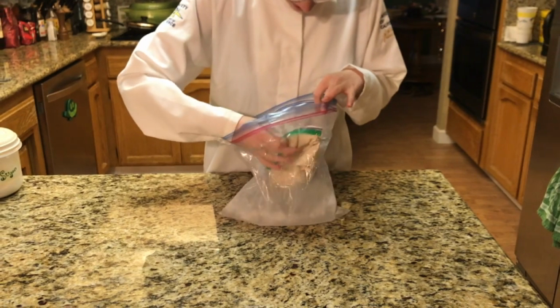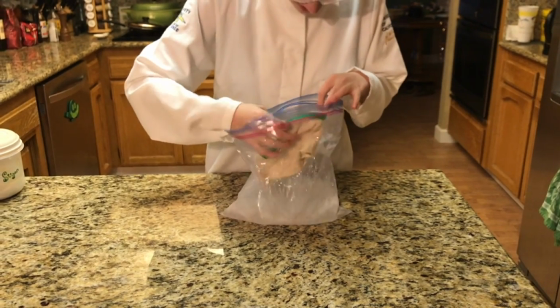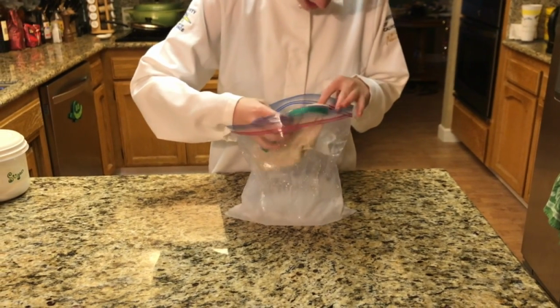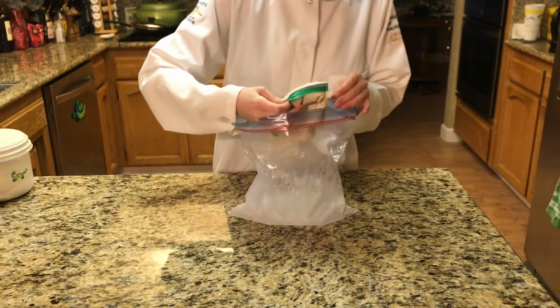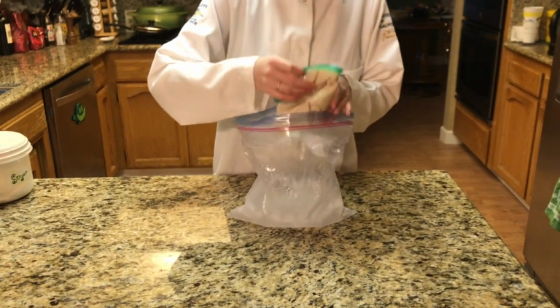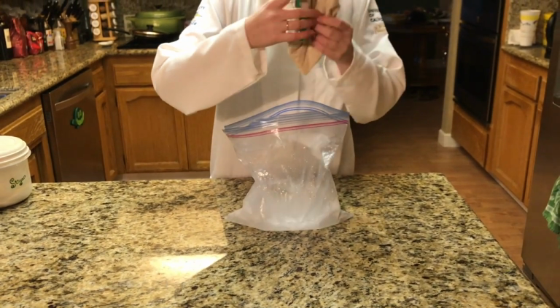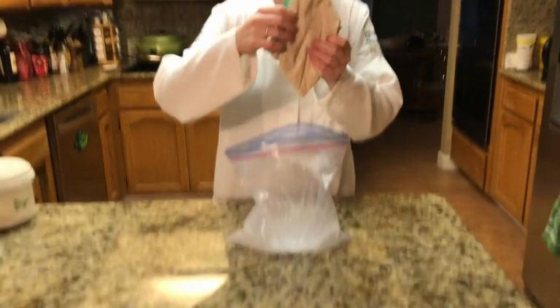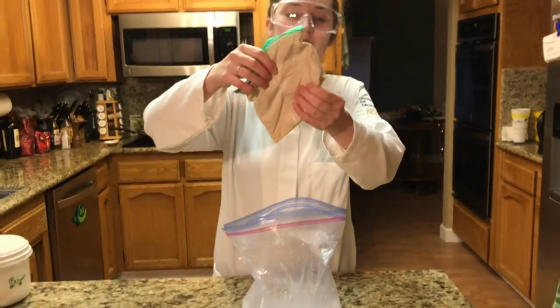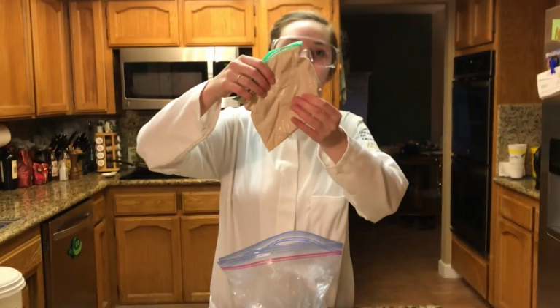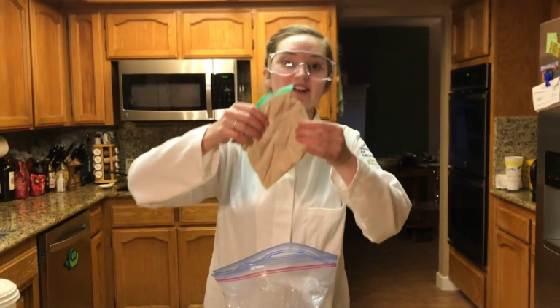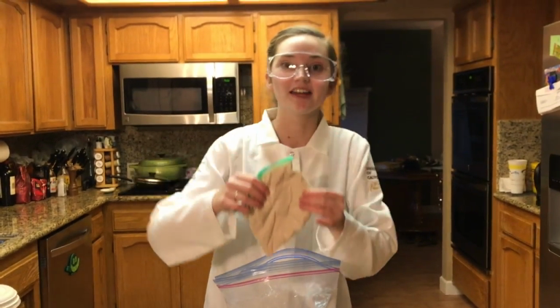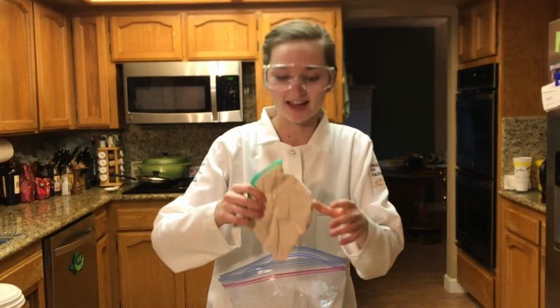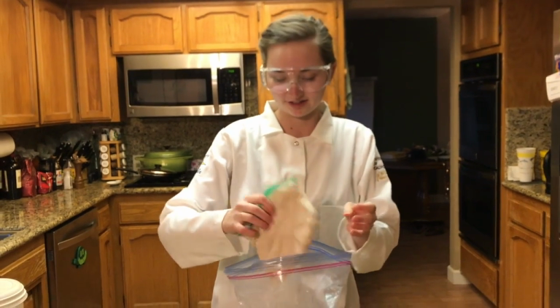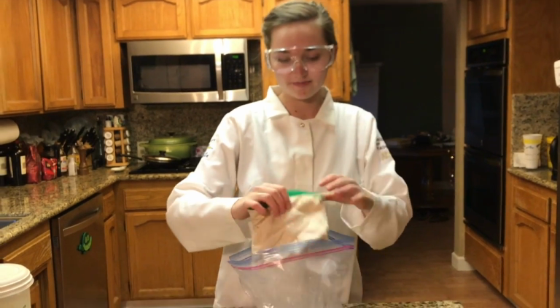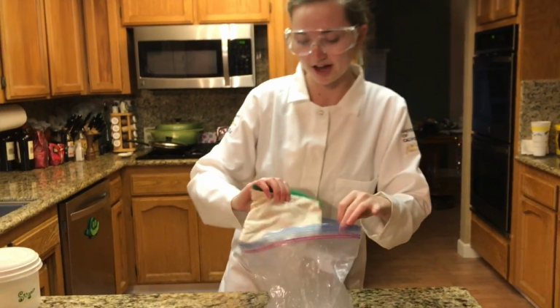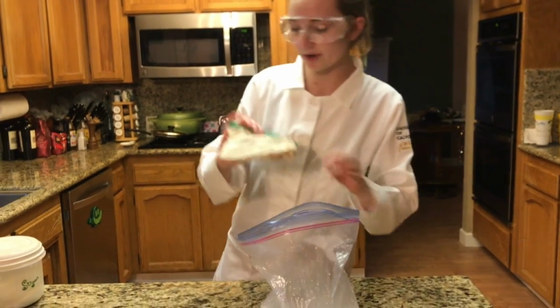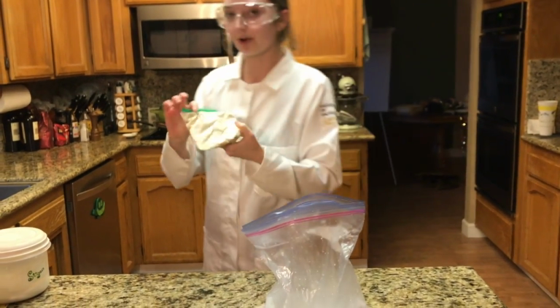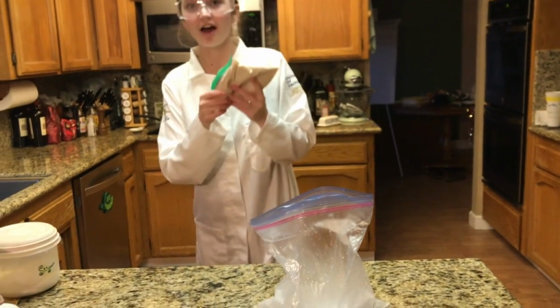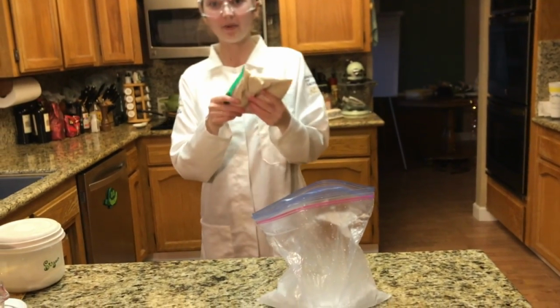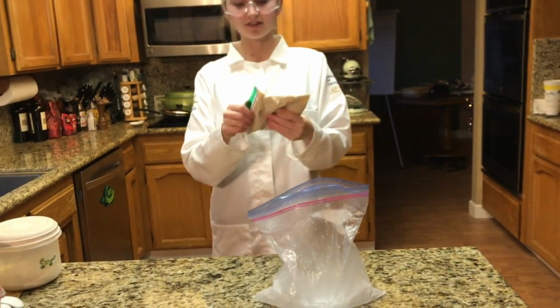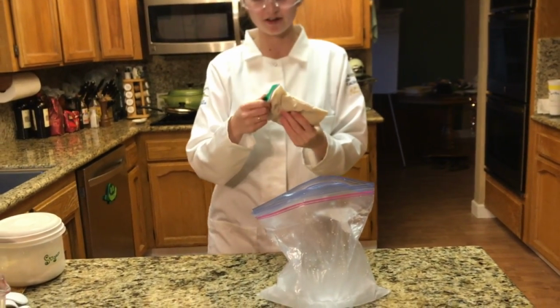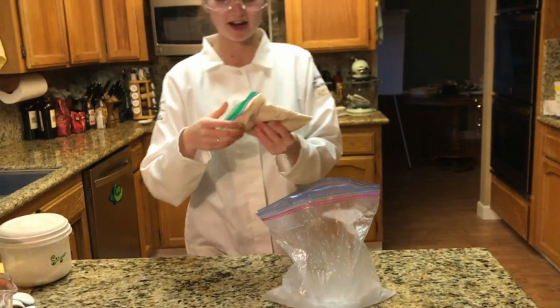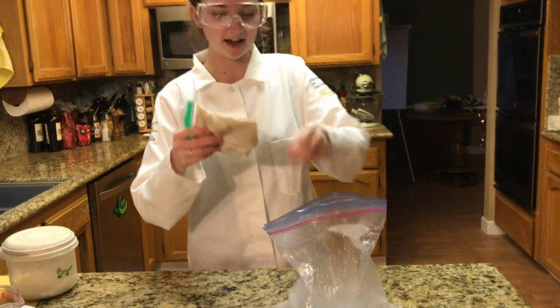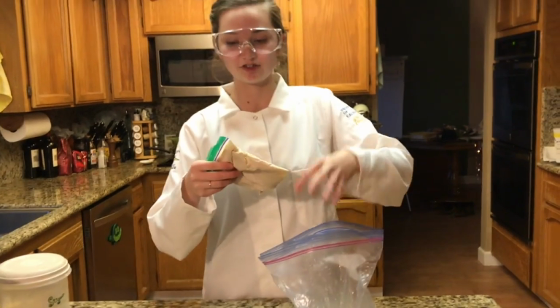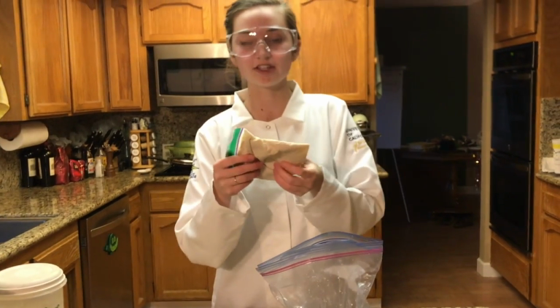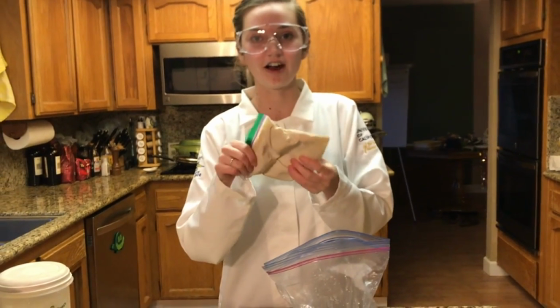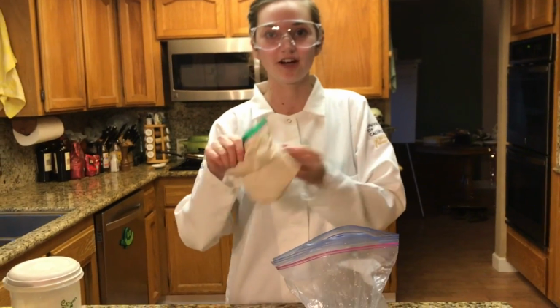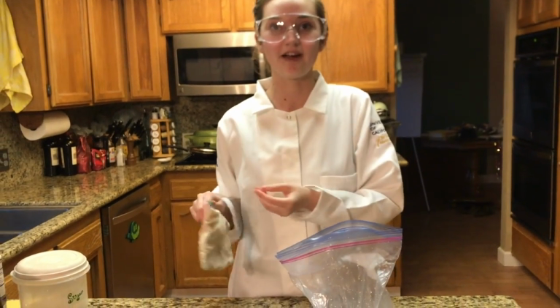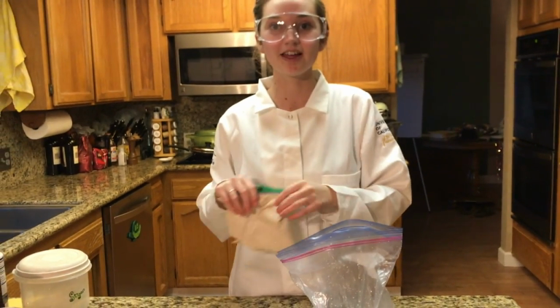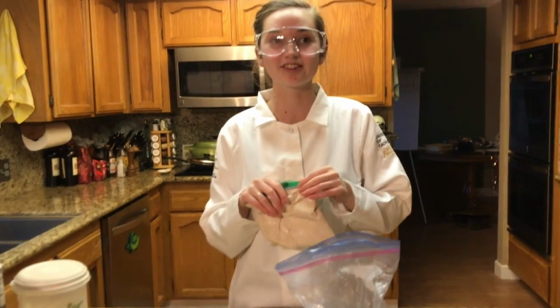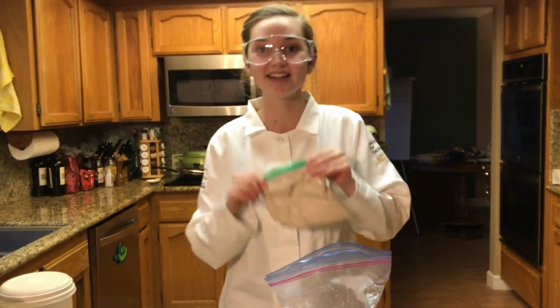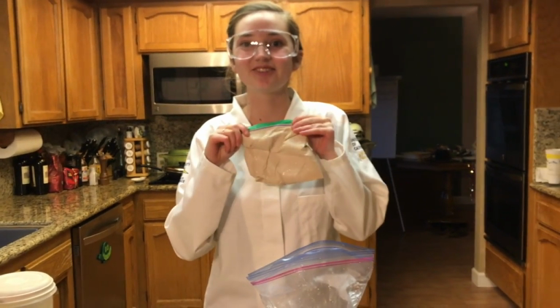When you take it out of the bag it should be pretty solid like ice cream, and you're going to want to rinse off your bag so that you don't get any of the salt in your ice cream. After that you can just eat it and enjoy!